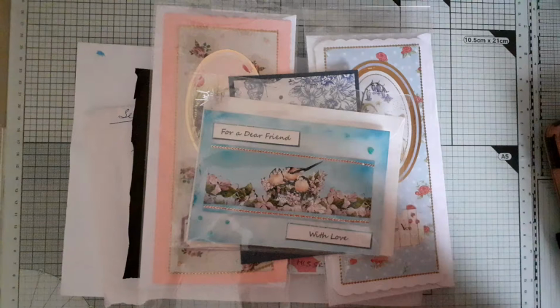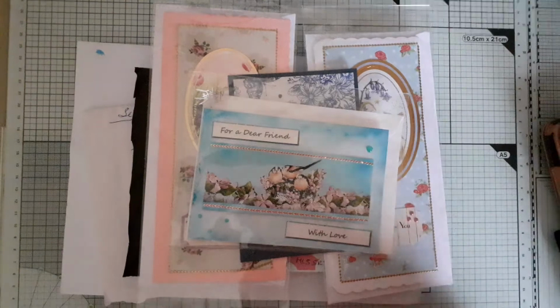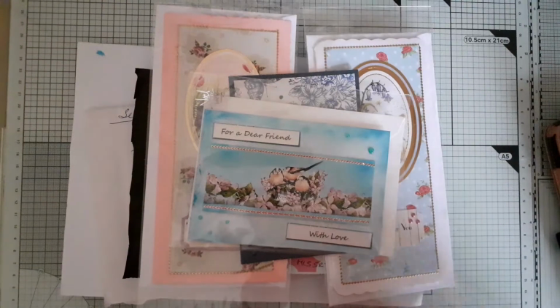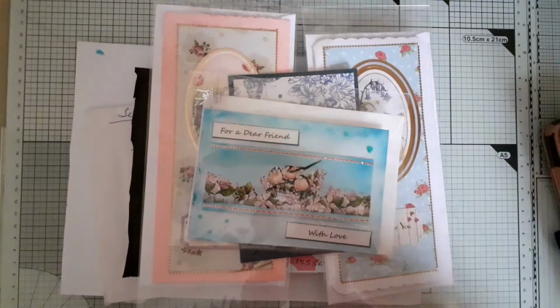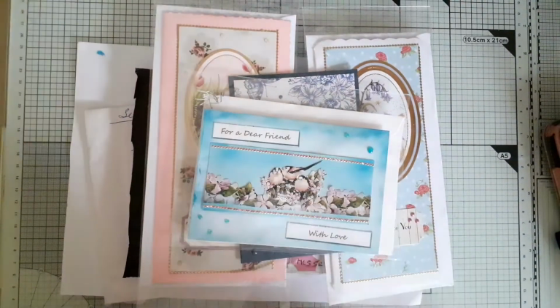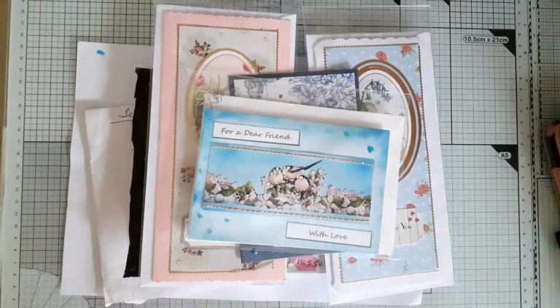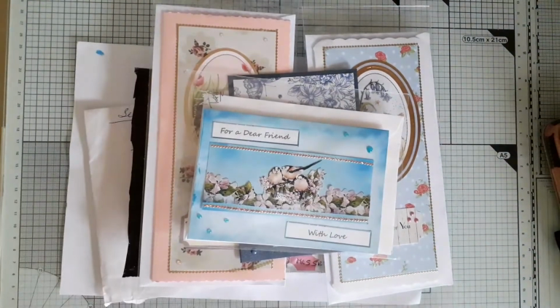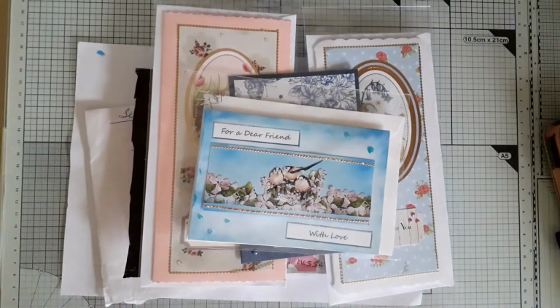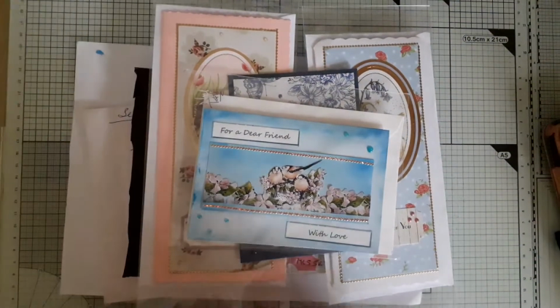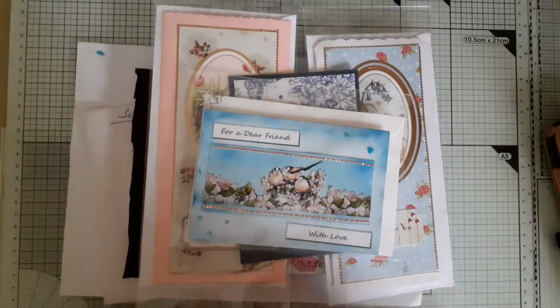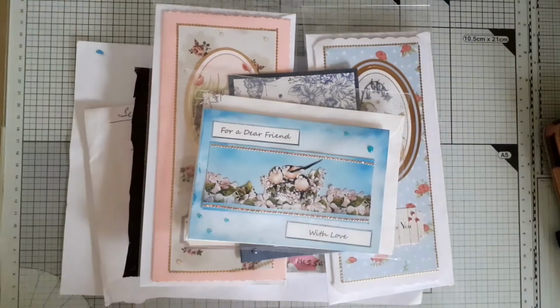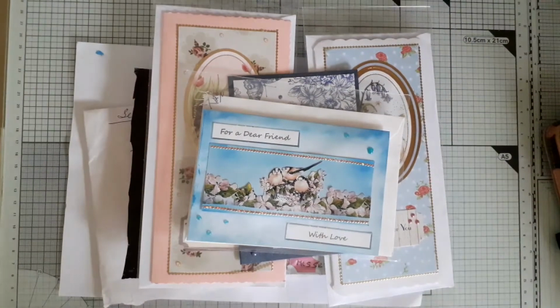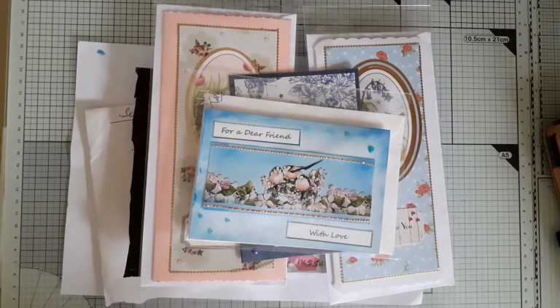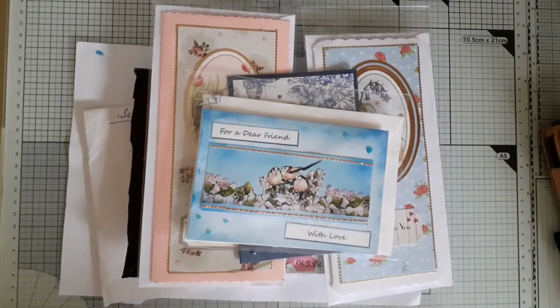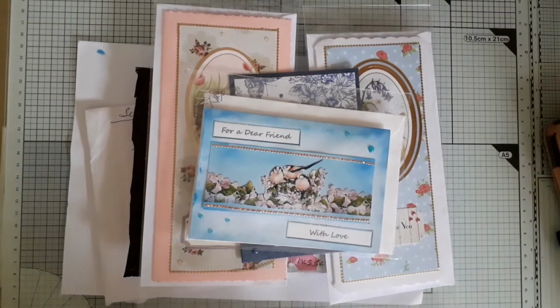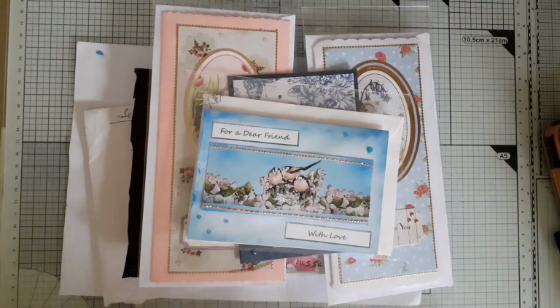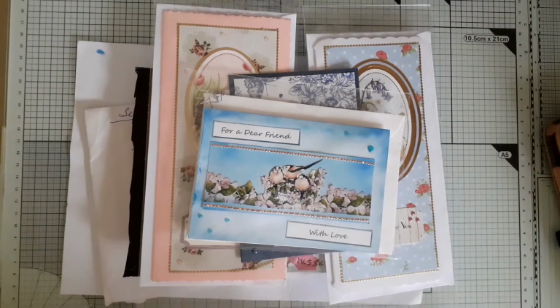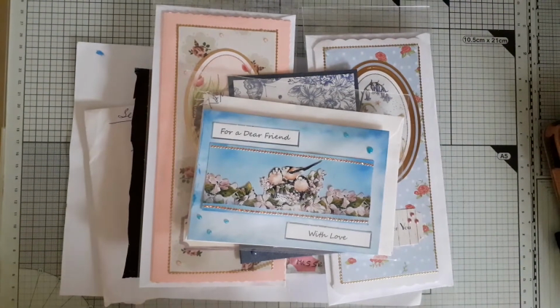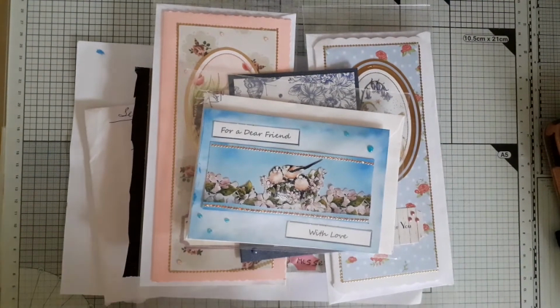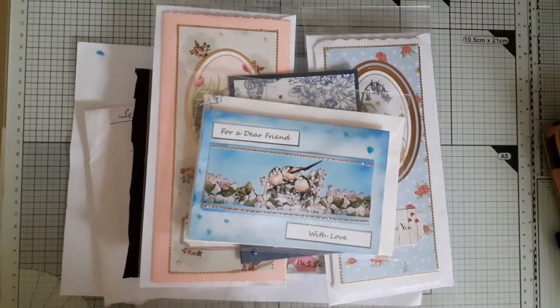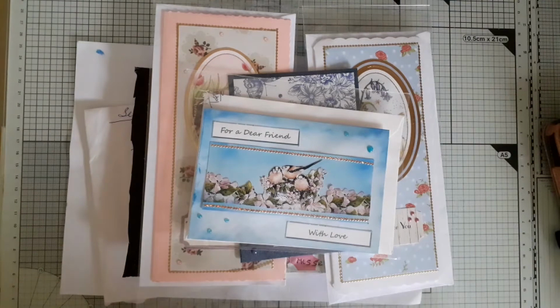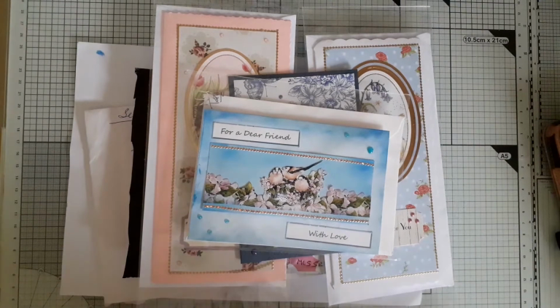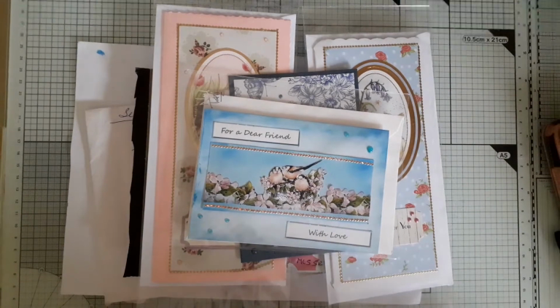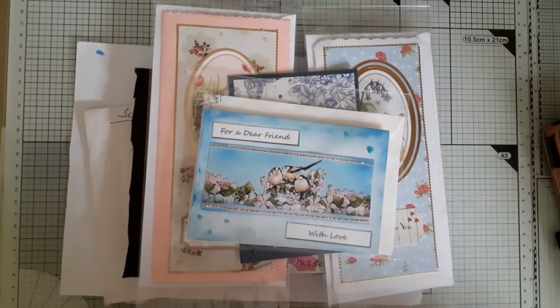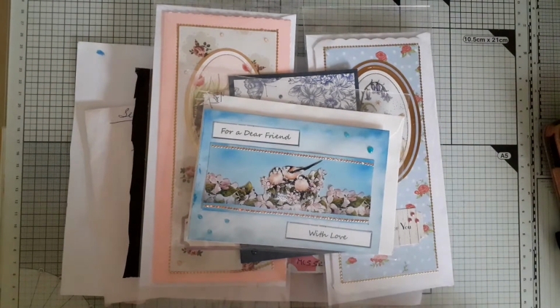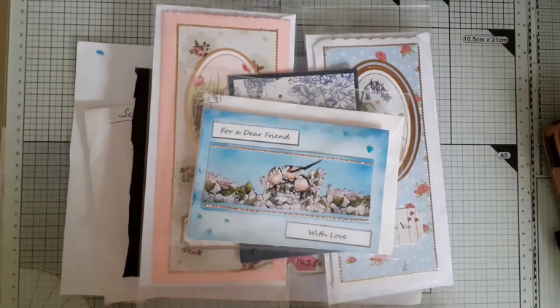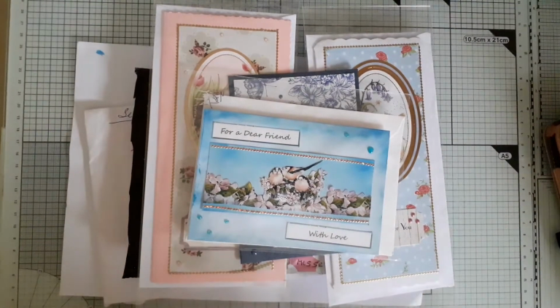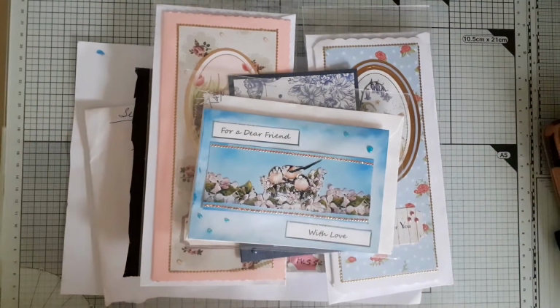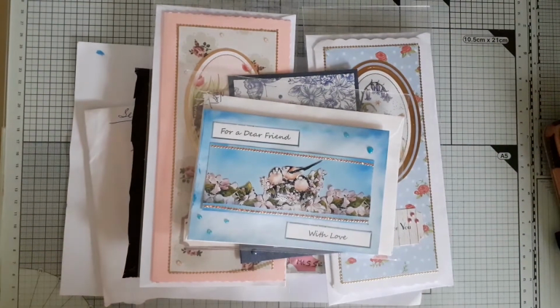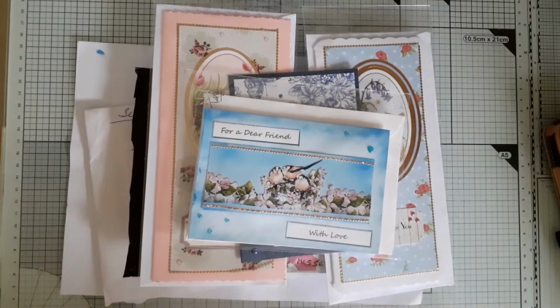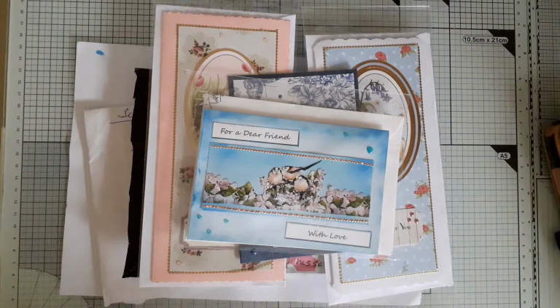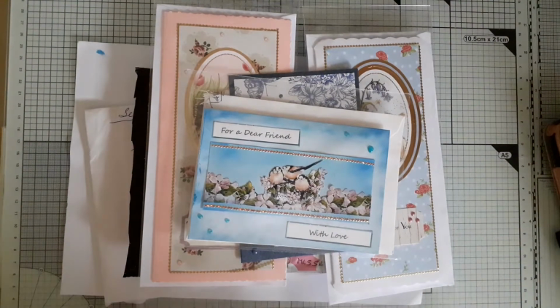Hello everyone, I'm just coming back today with a quick project share and then some happy mail that I've received in the post.